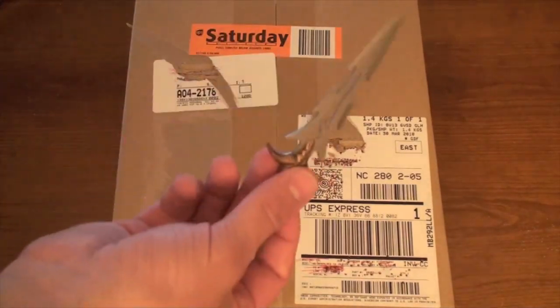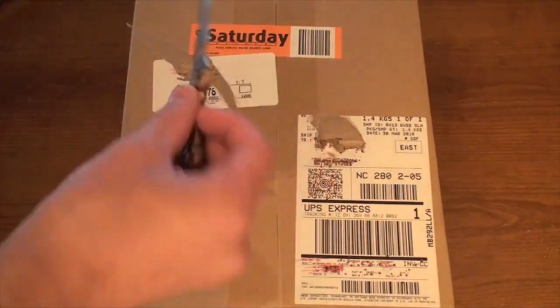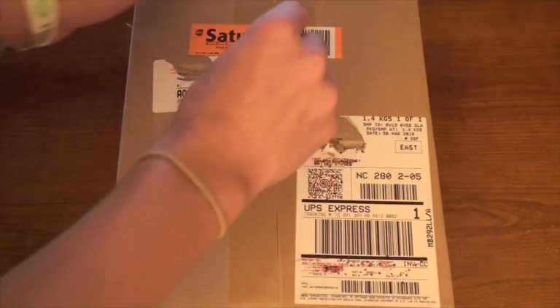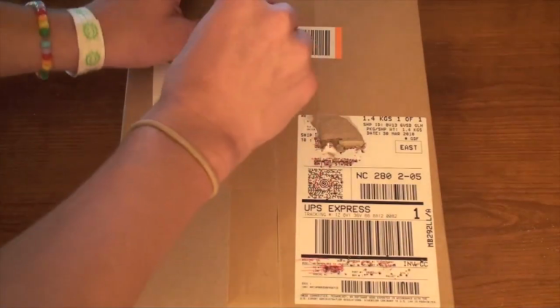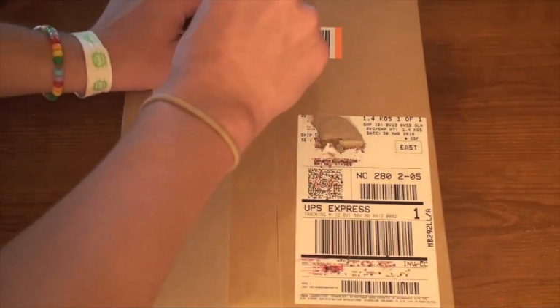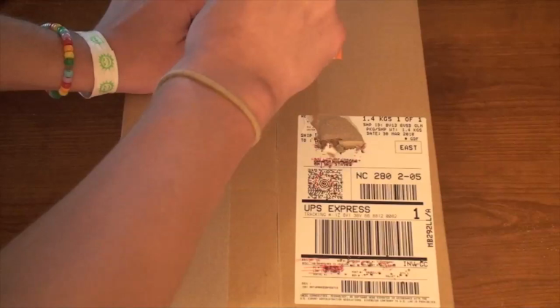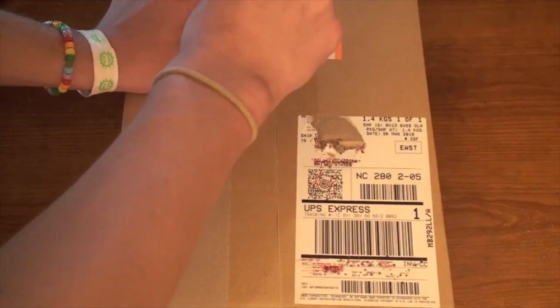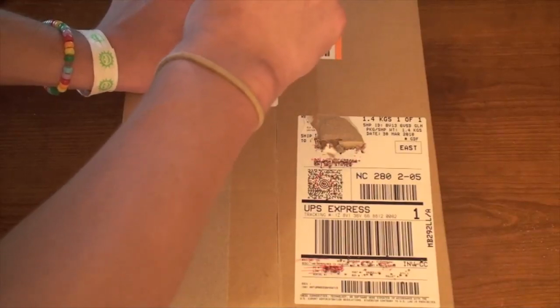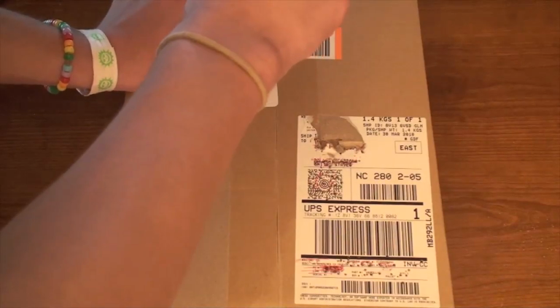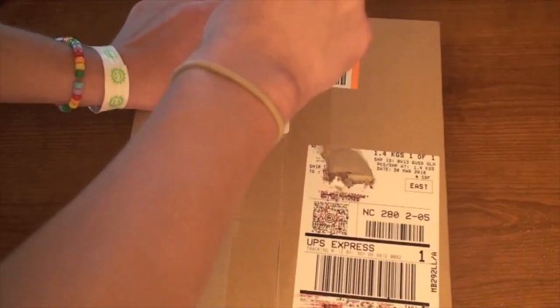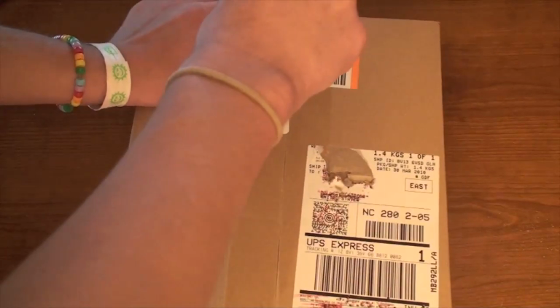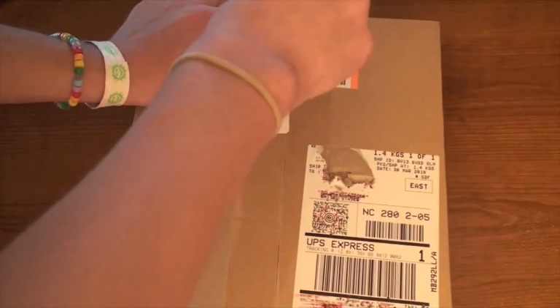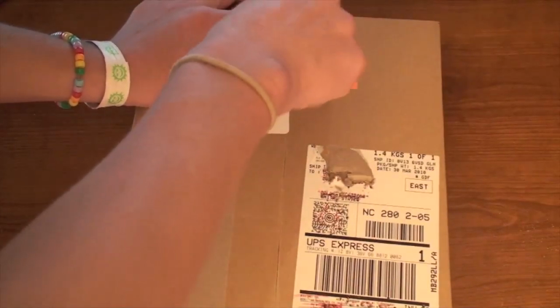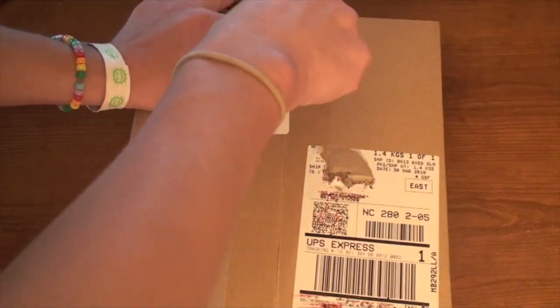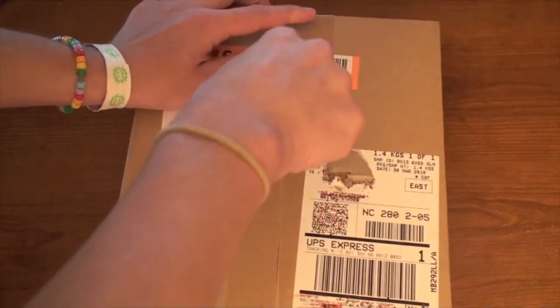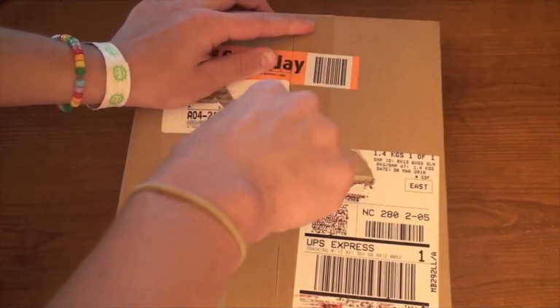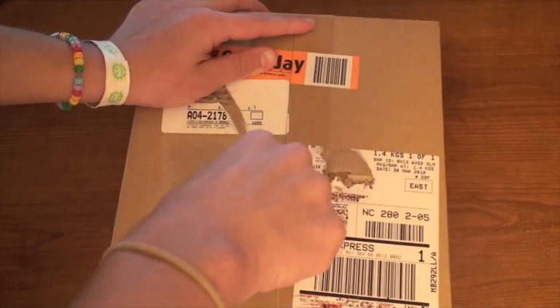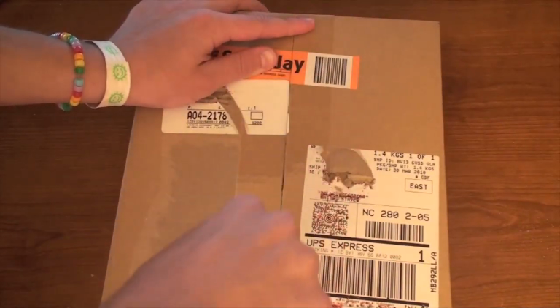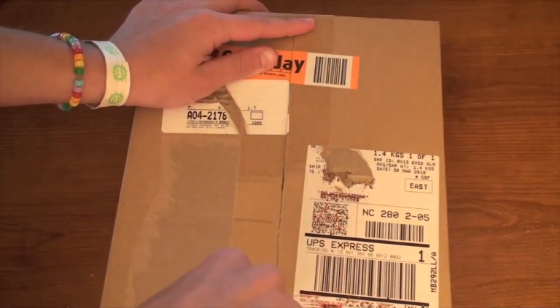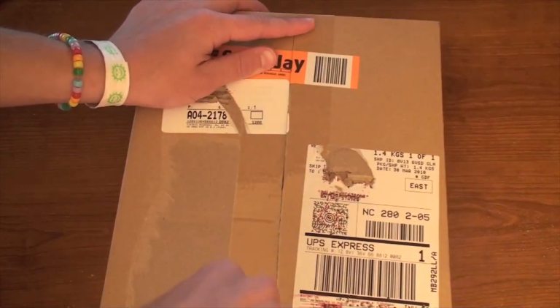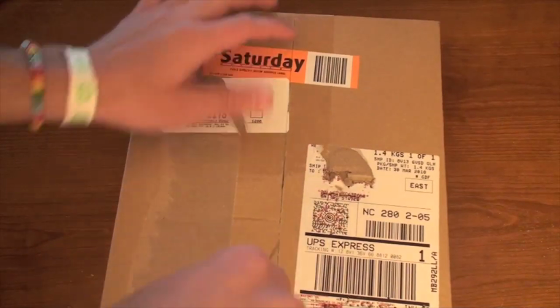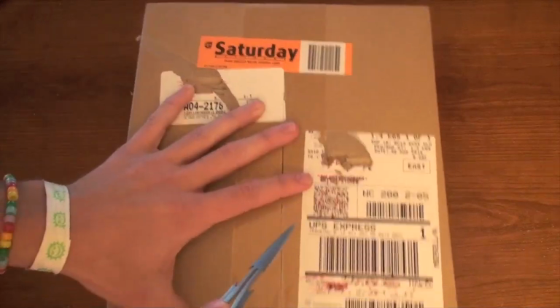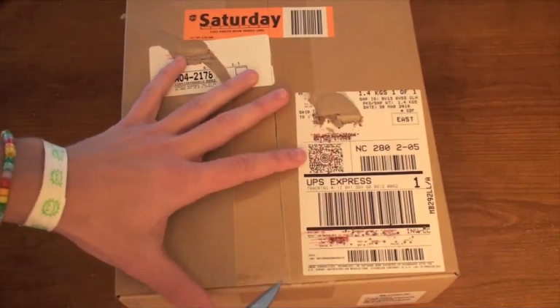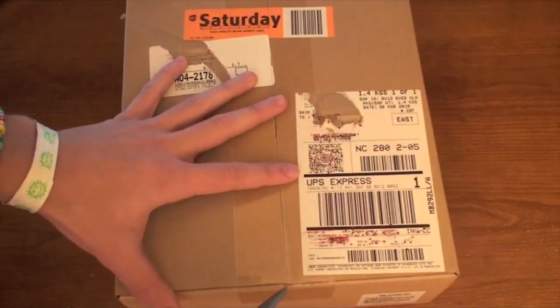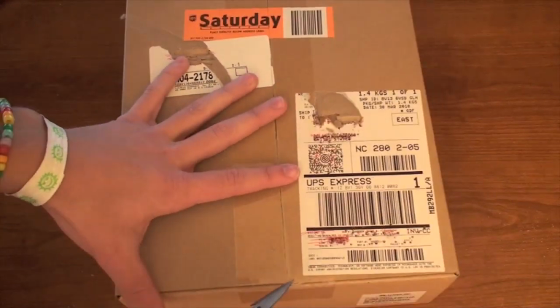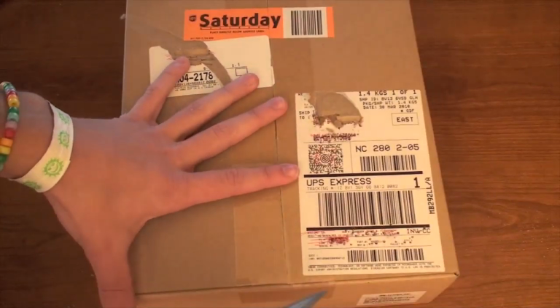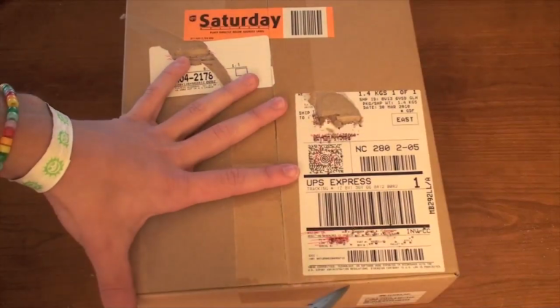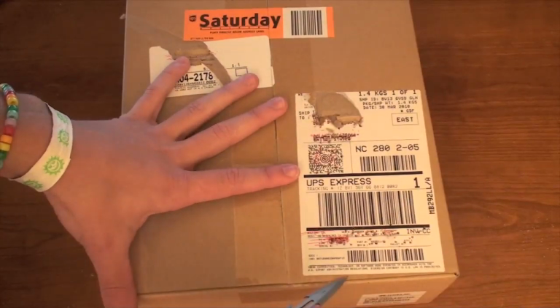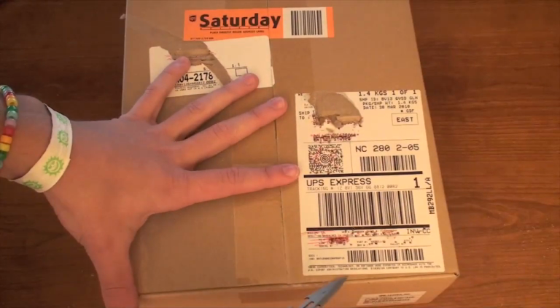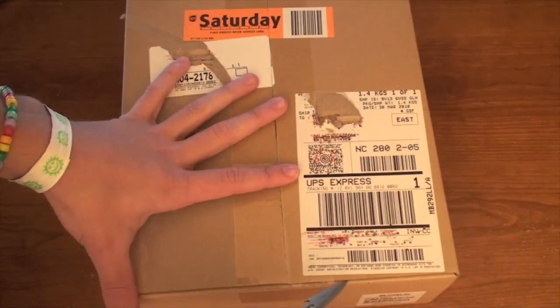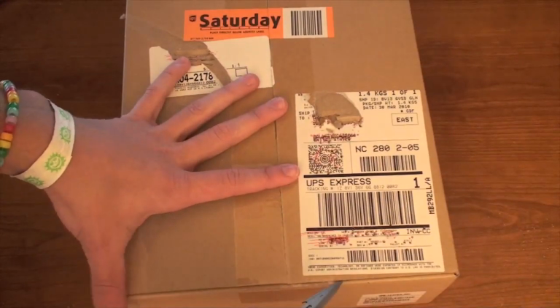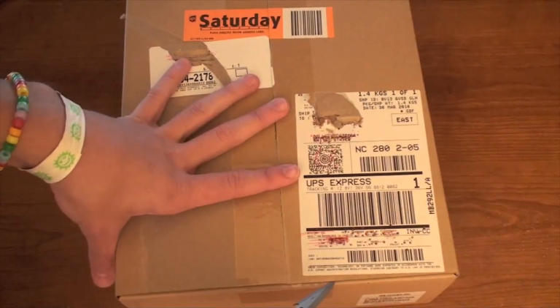I've got my little knife here. I'm just gonna cut it open. I've kind of torn up the shipping labels and stuff, hopefully didn't give away any information. I'm just gonna cut this stuff off.